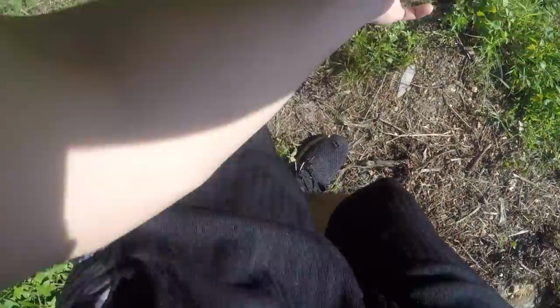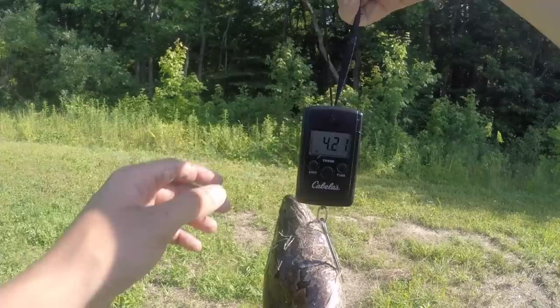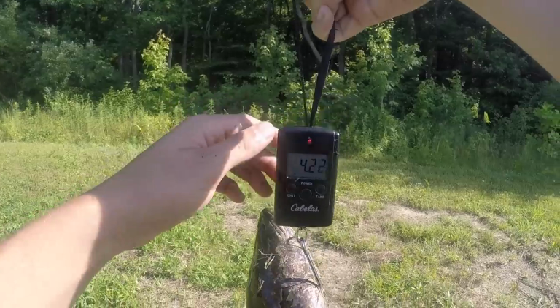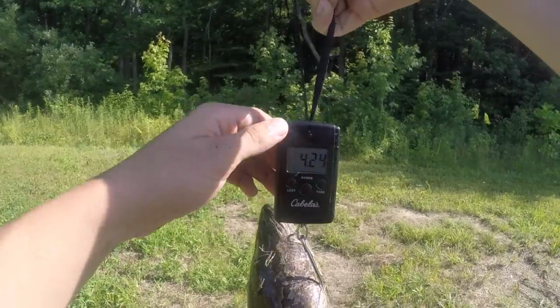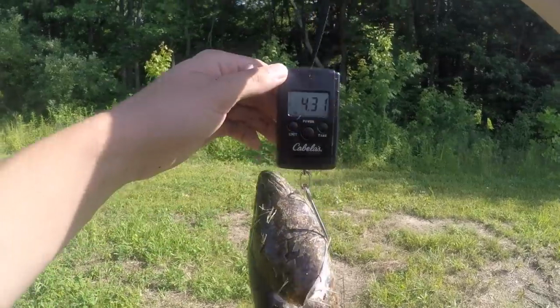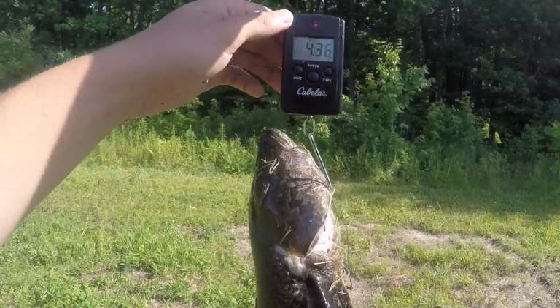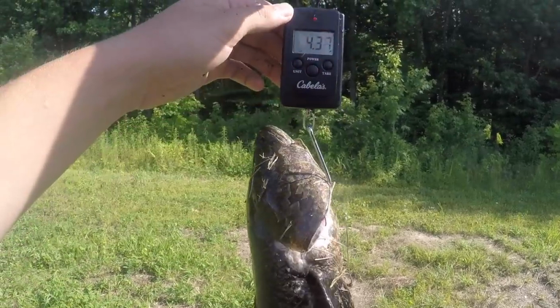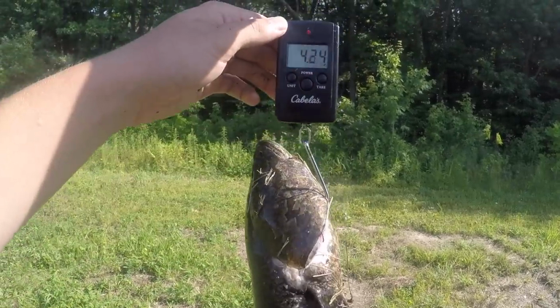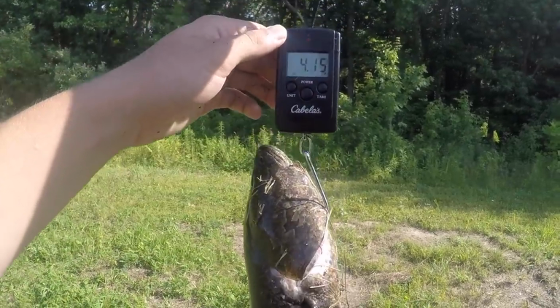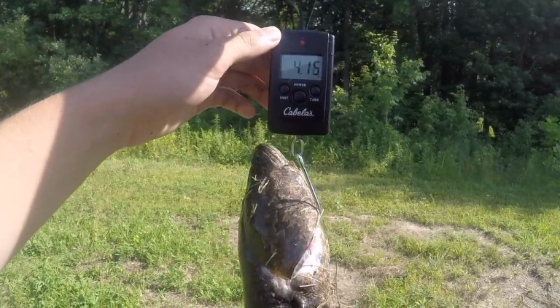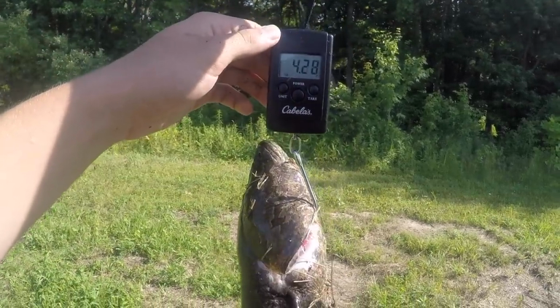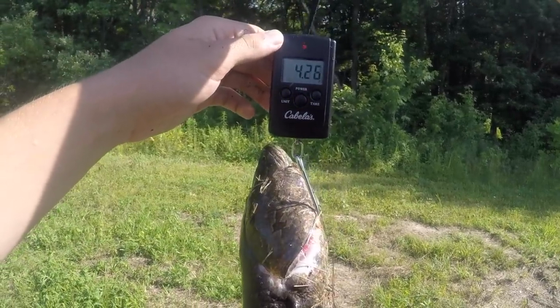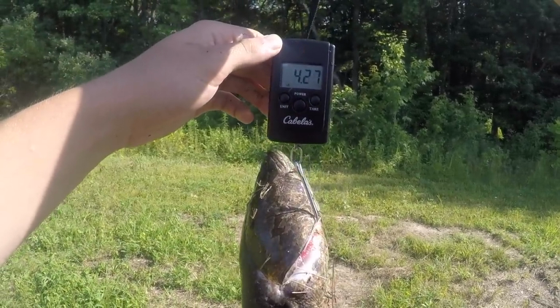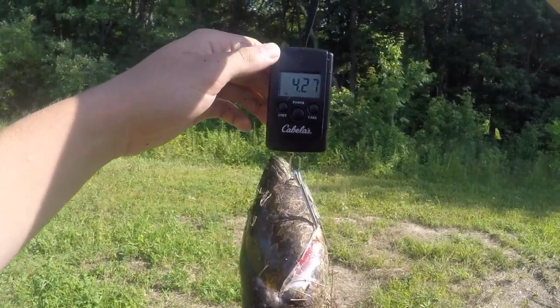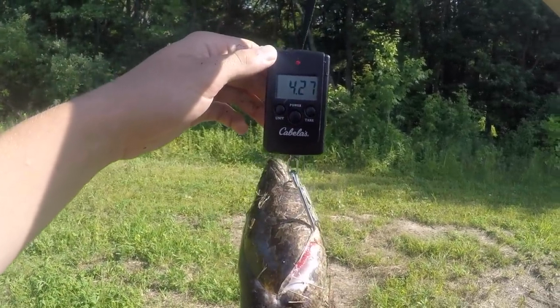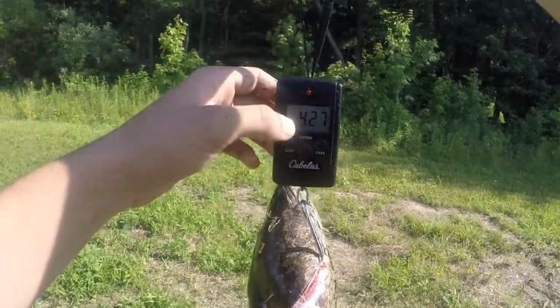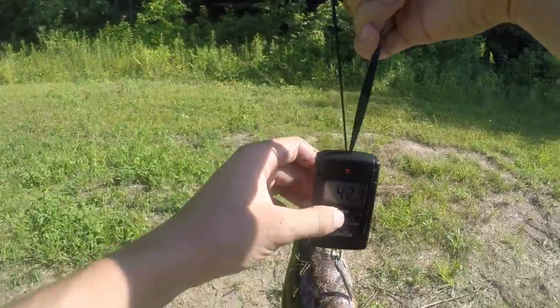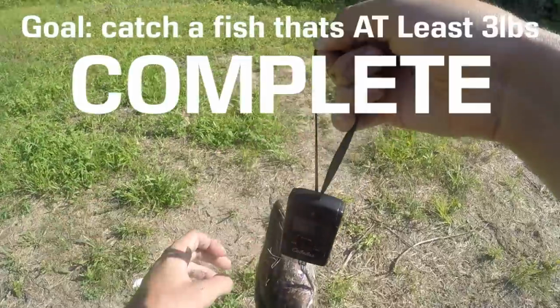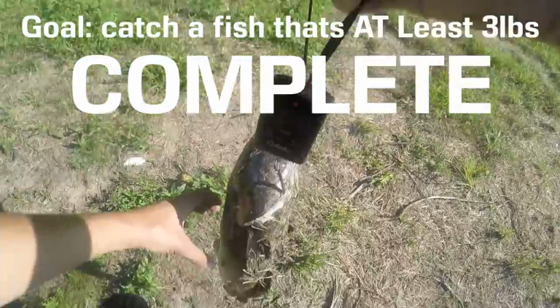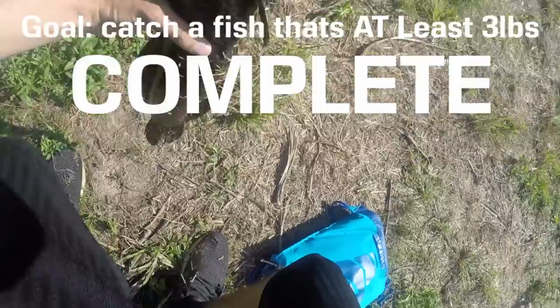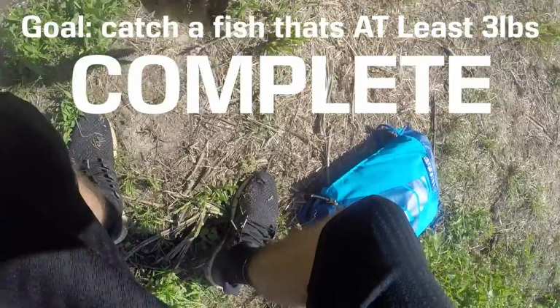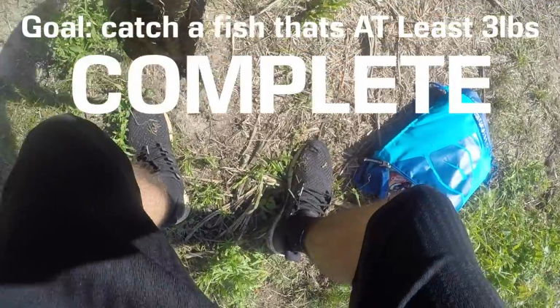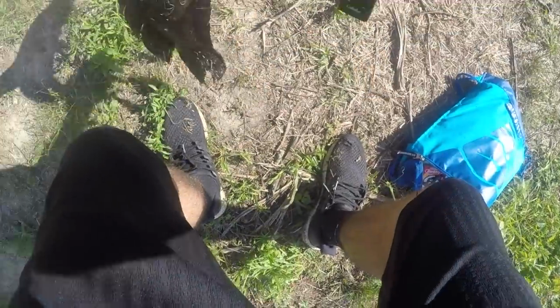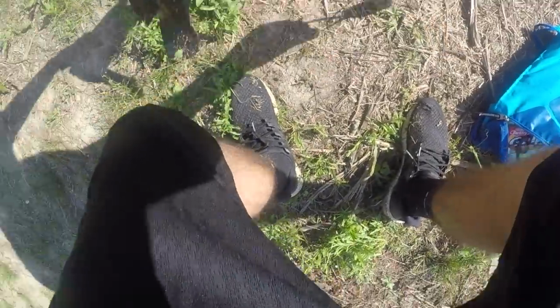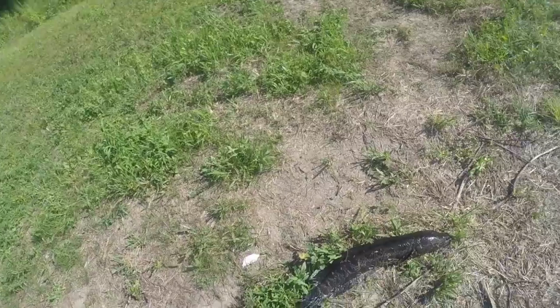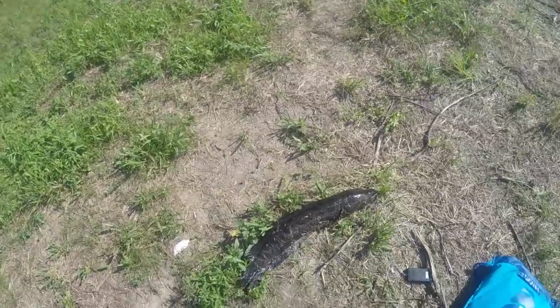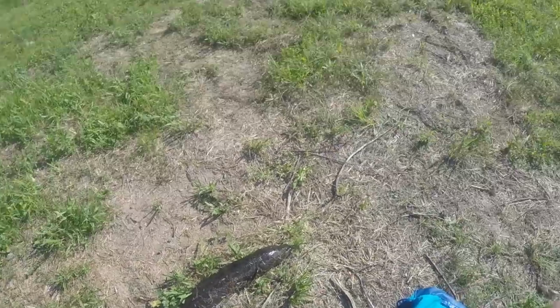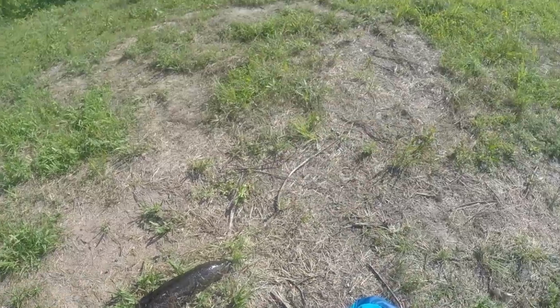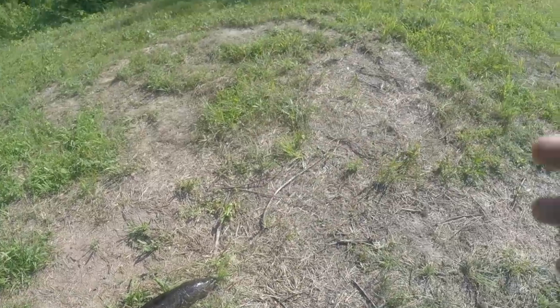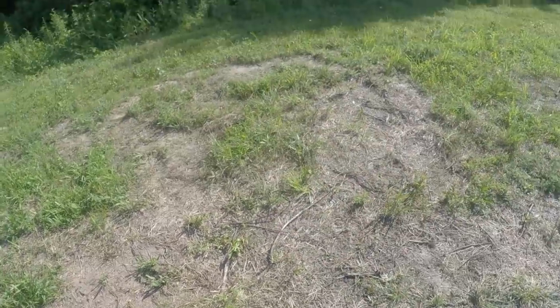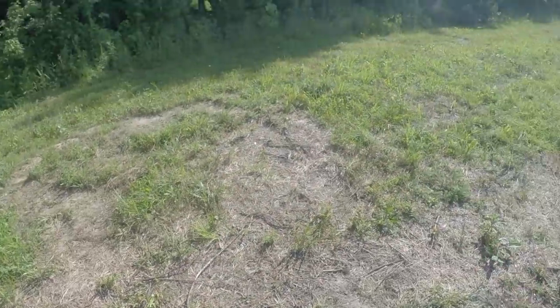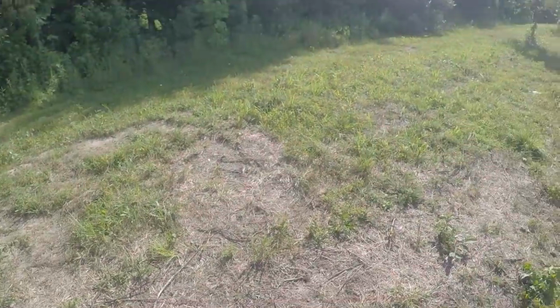It says... 4.3 pounds. 4.3 pounds — I cannot believe I just caught this thing. Let me get my other camera so you guys can get a better look.